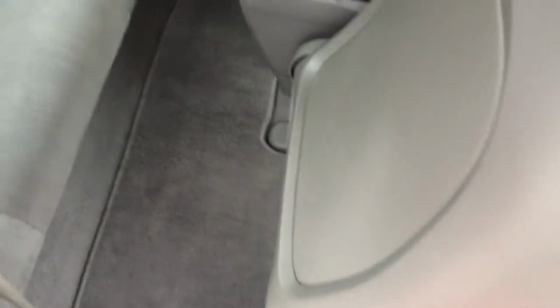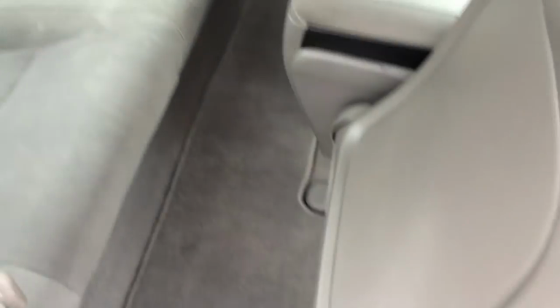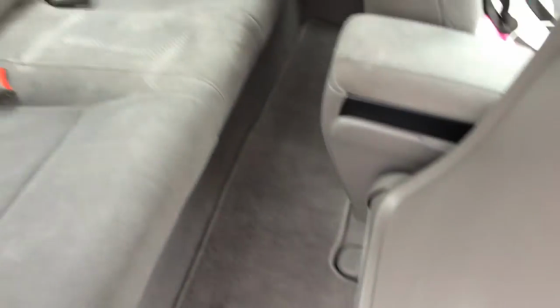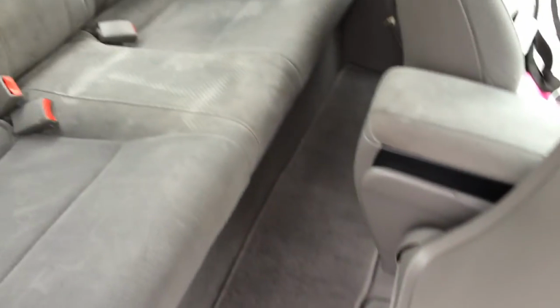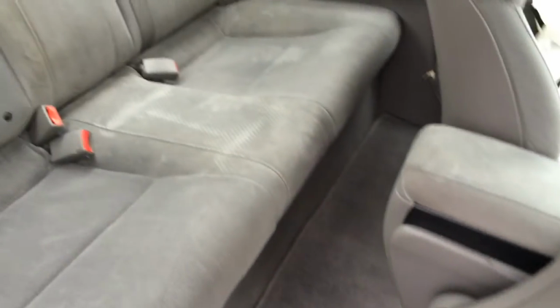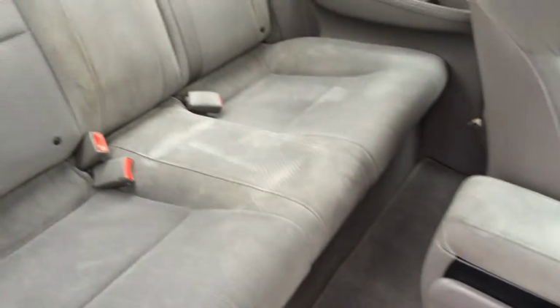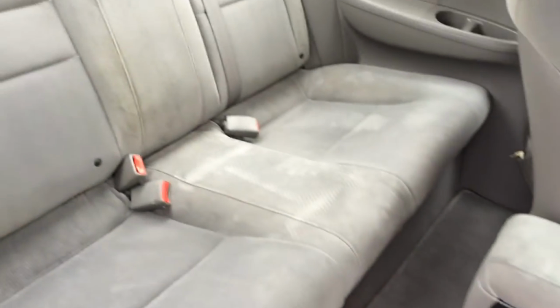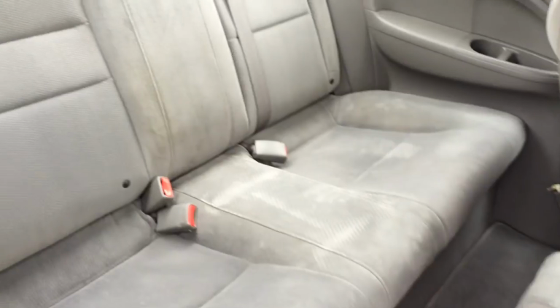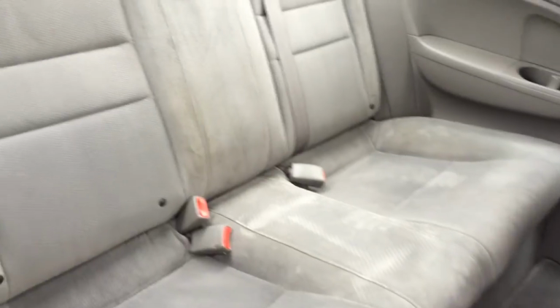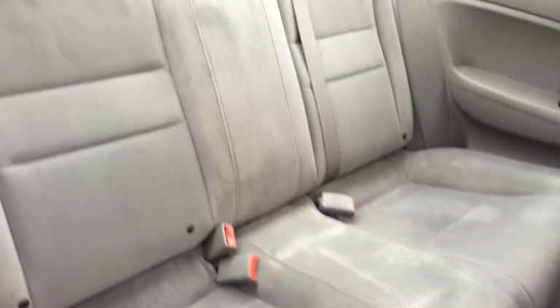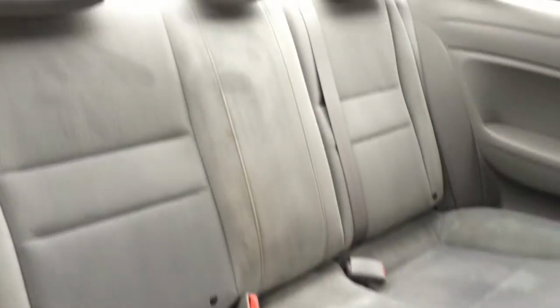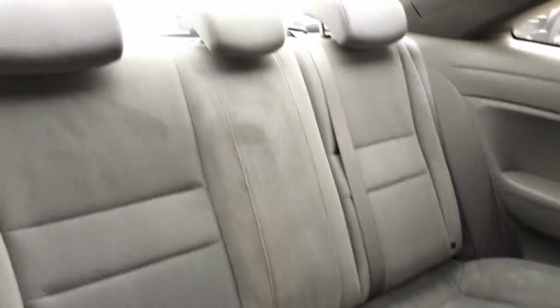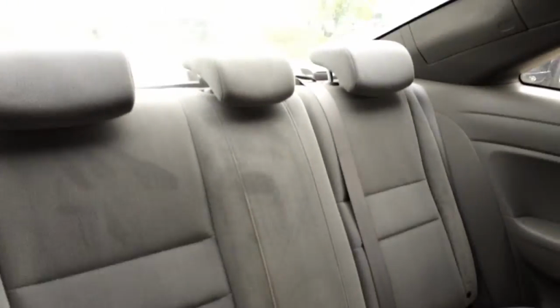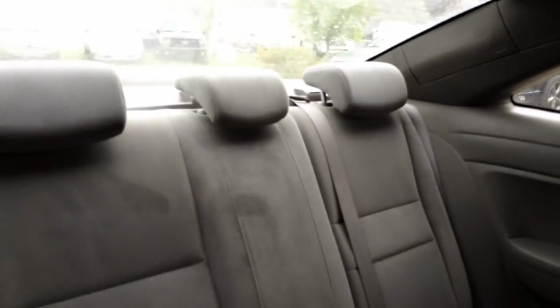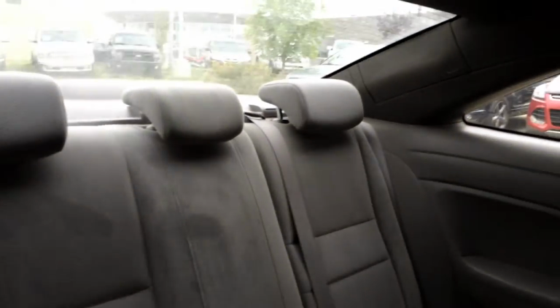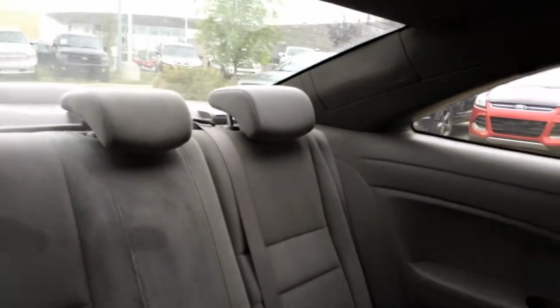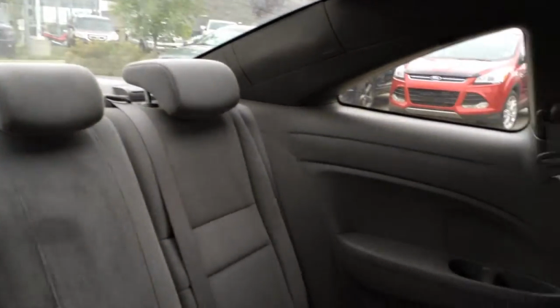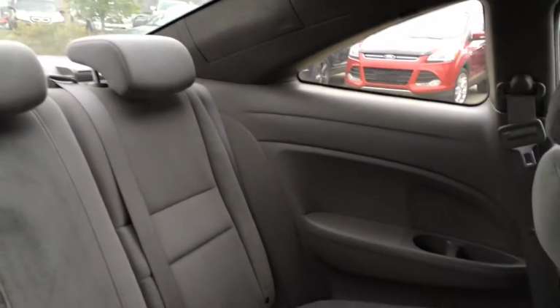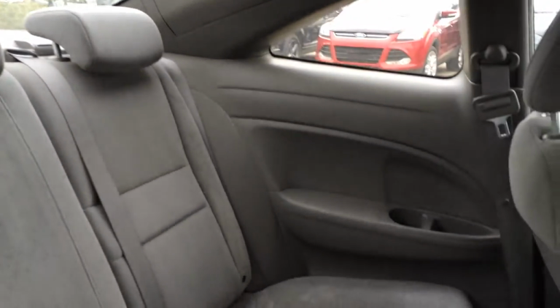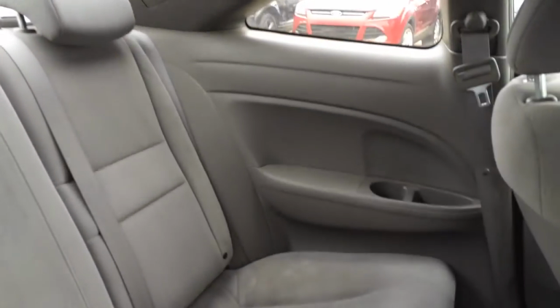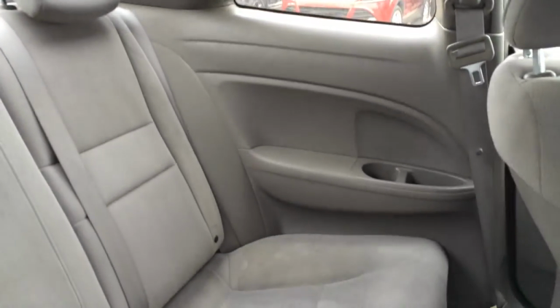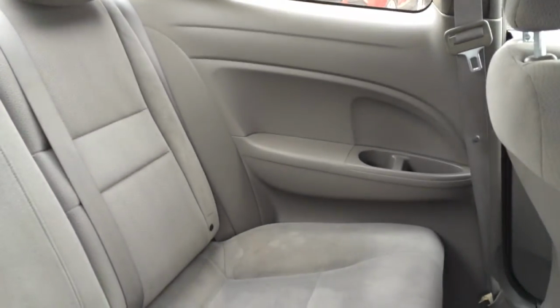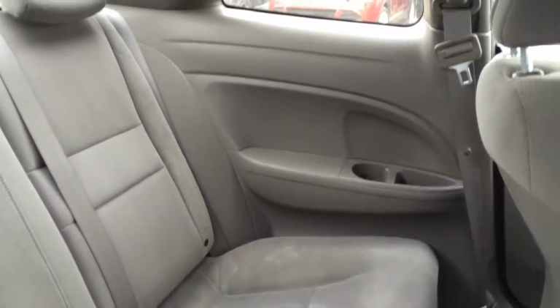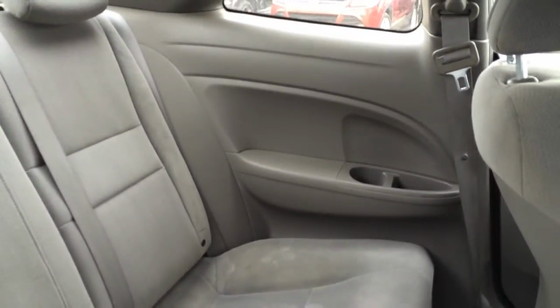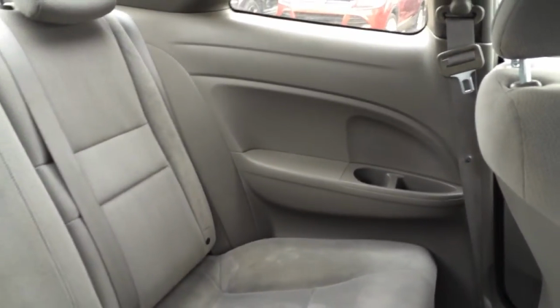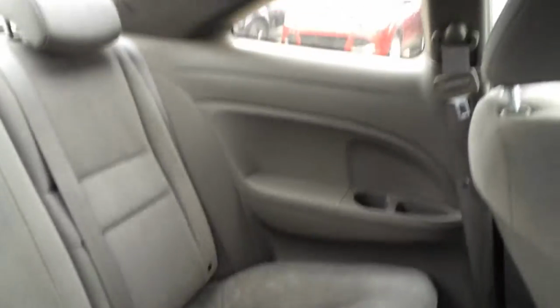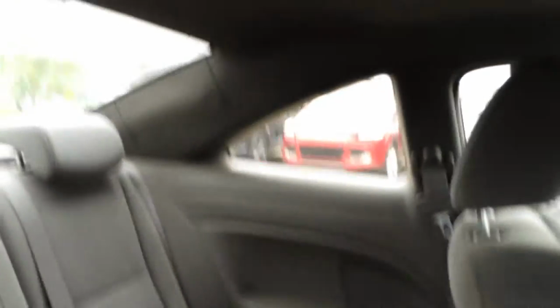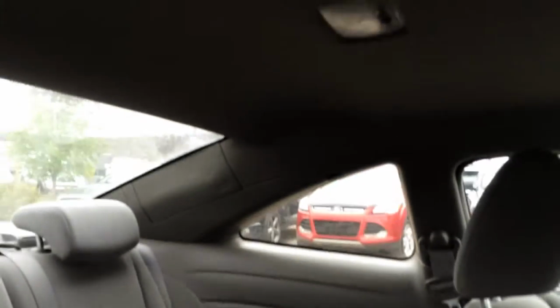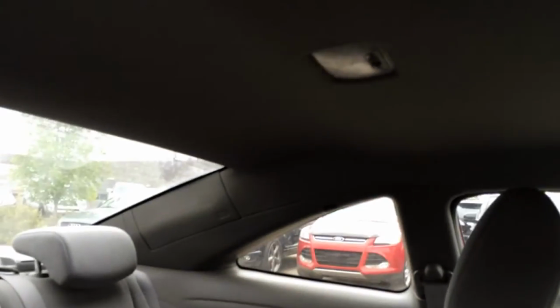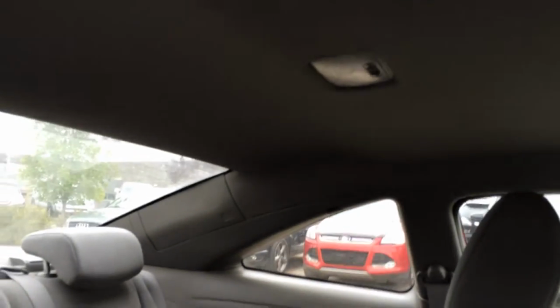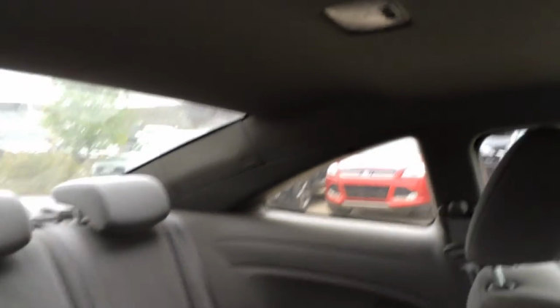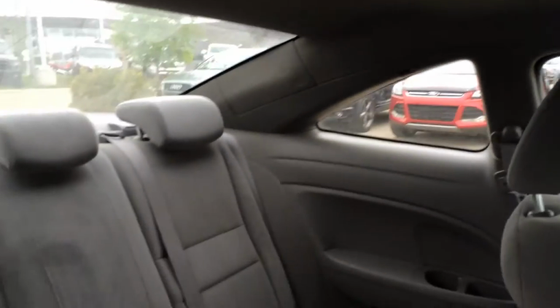Carpet floor mats. Child seat anchors, adjustable headrests, curtain airbags, armrests, cup holders, overhead hooks and lighting.